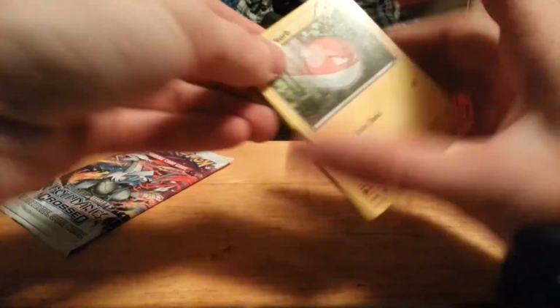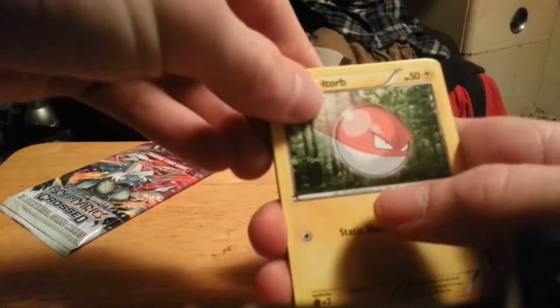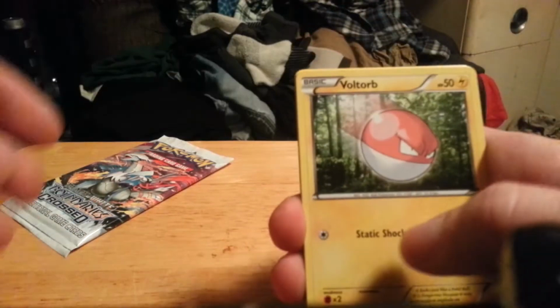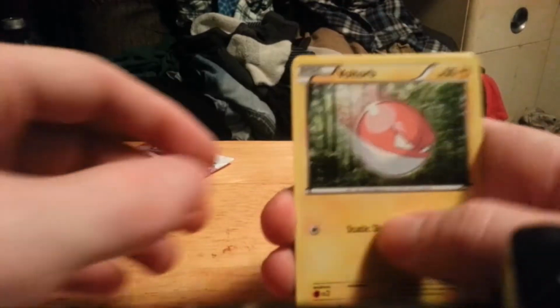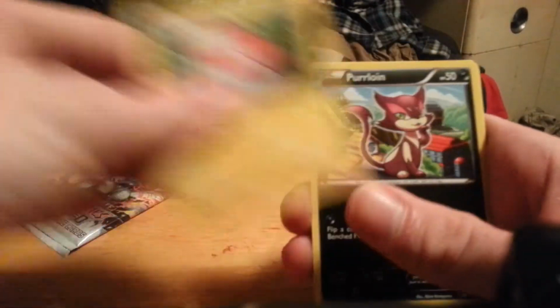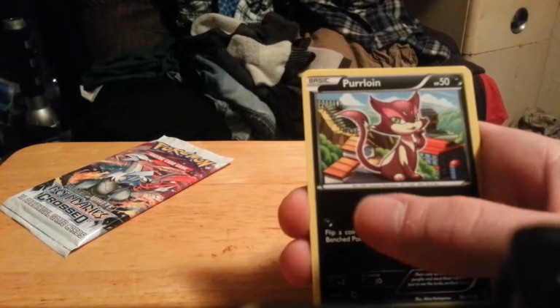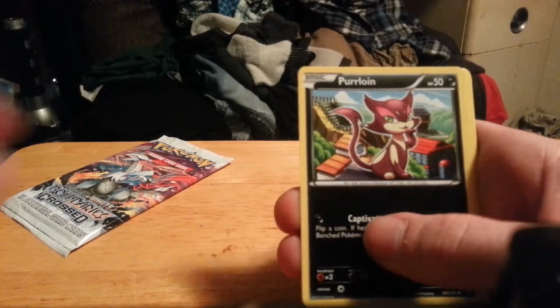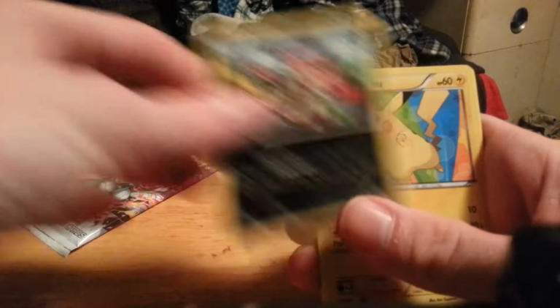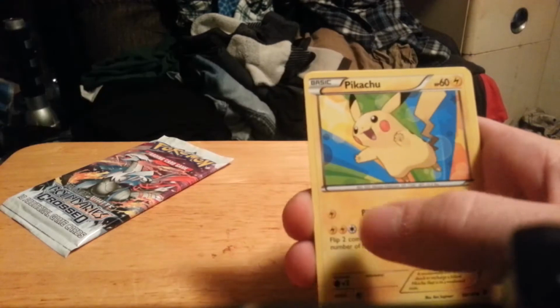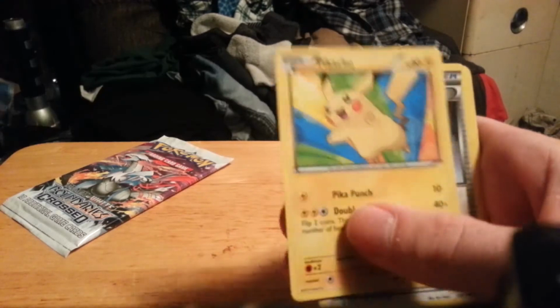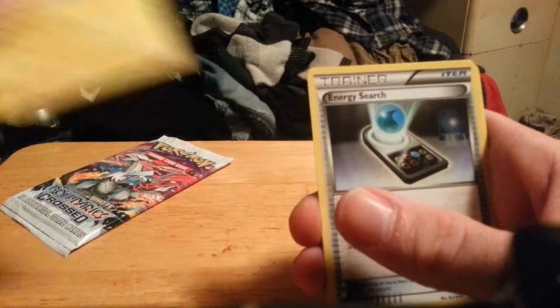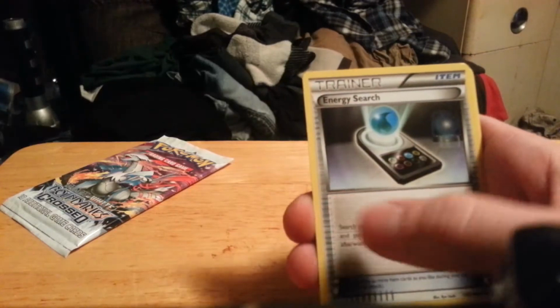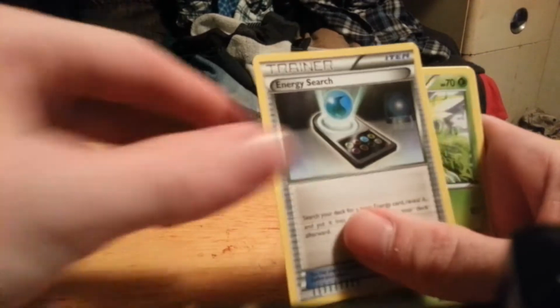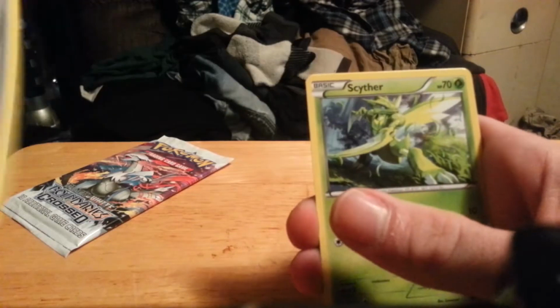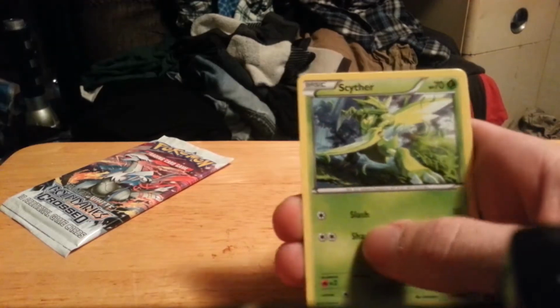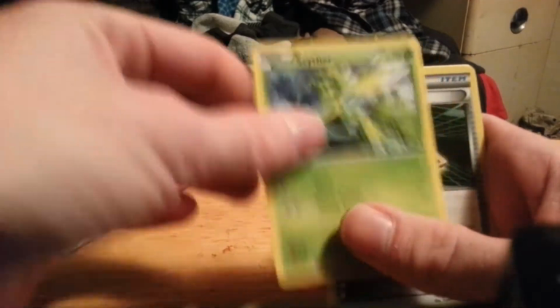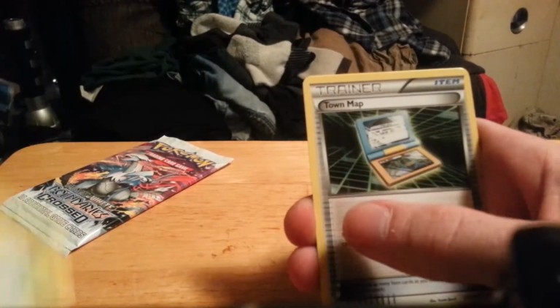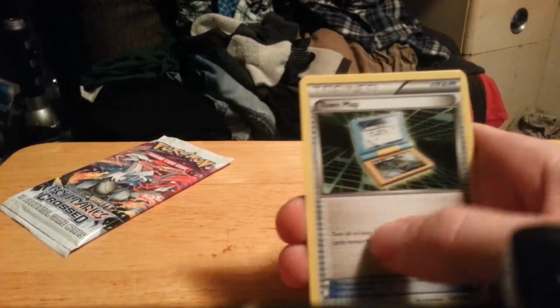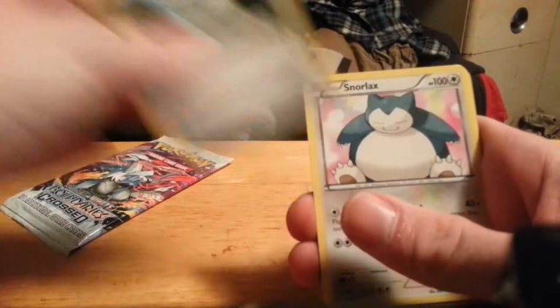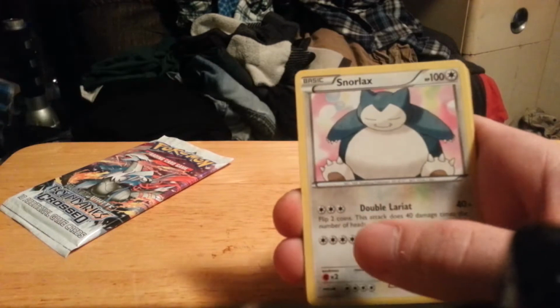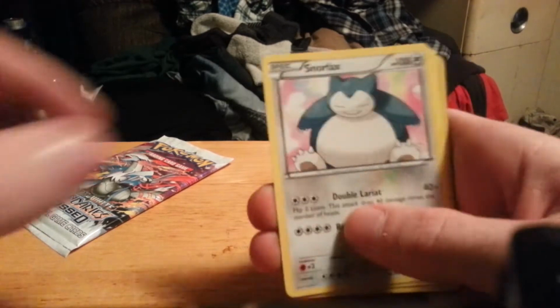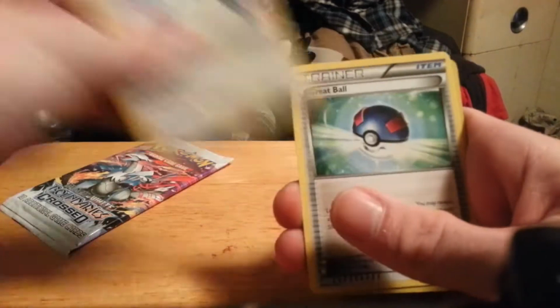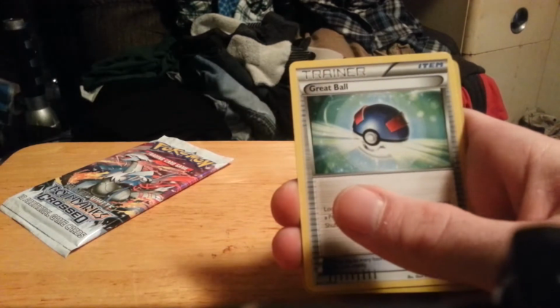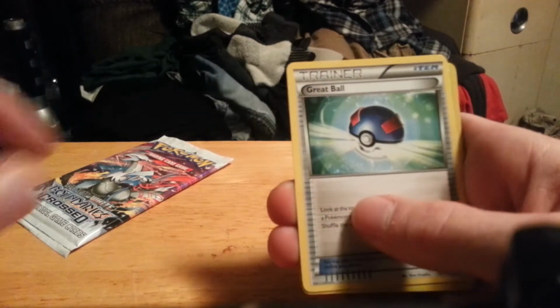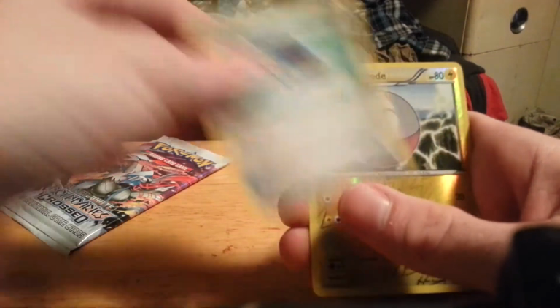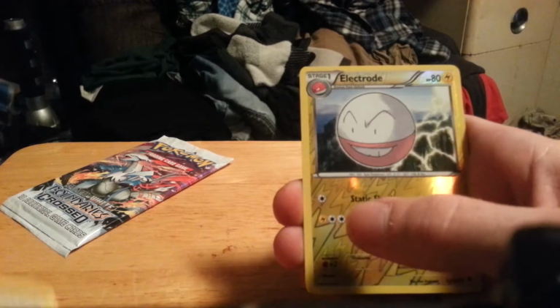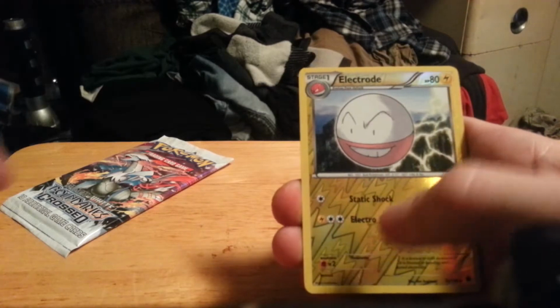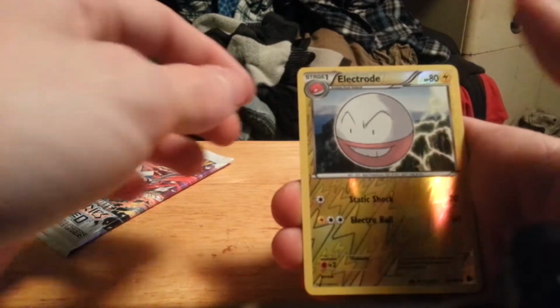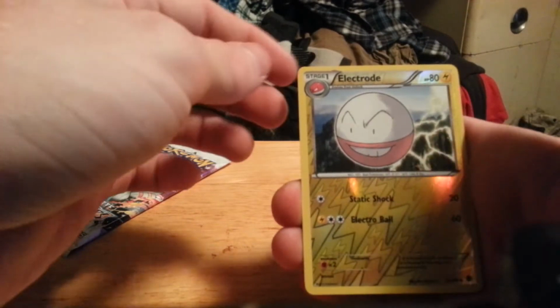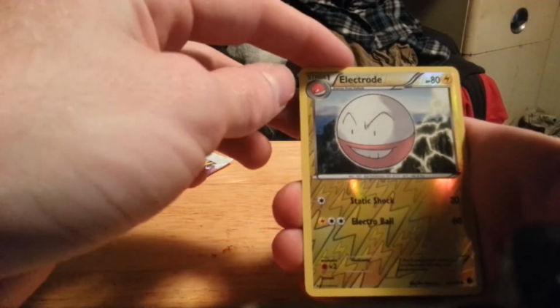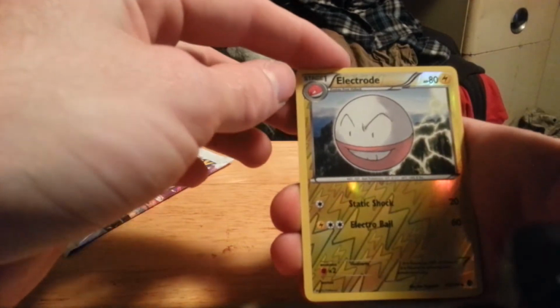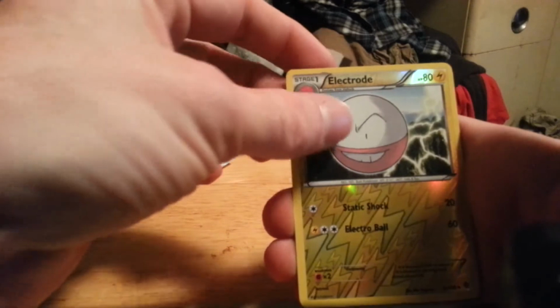Next pack — we start off with Voltorb, Purrloin, Pikachu, Energy Search, Scyther, Town Map, Snorlax, Grapploct. My reverse is an Electrode.